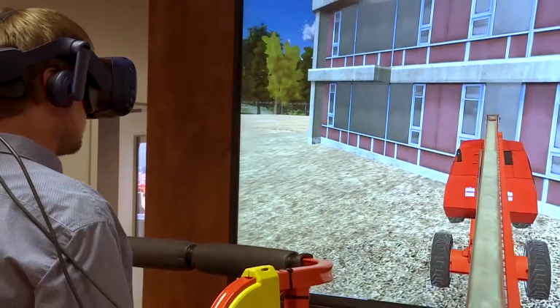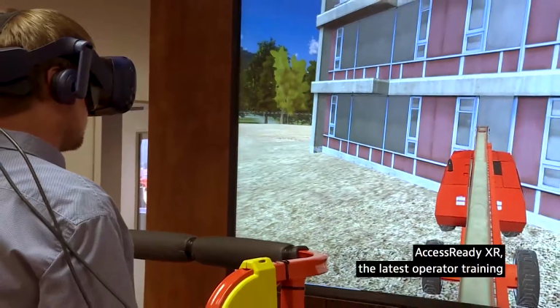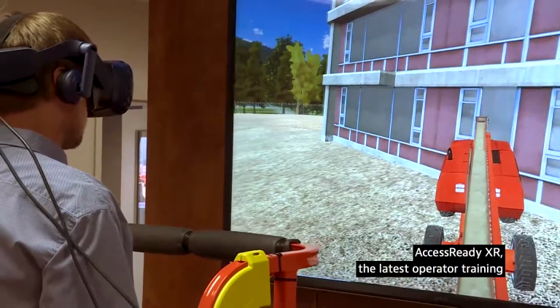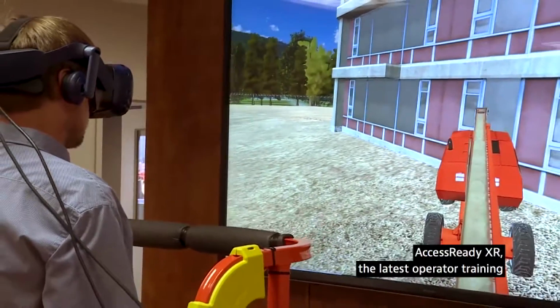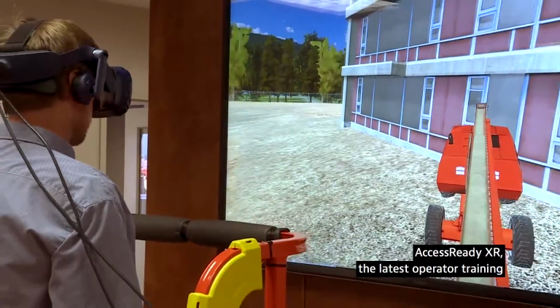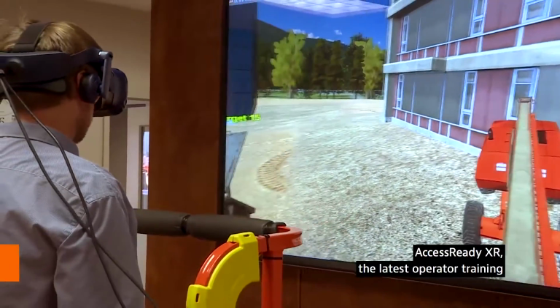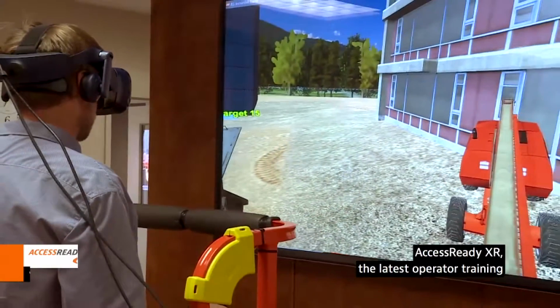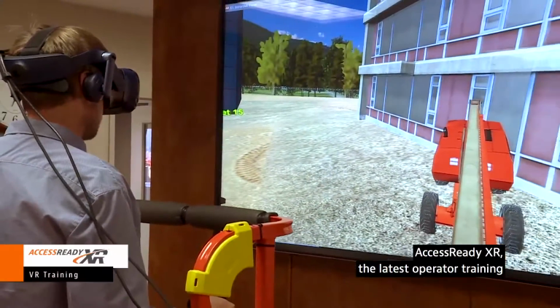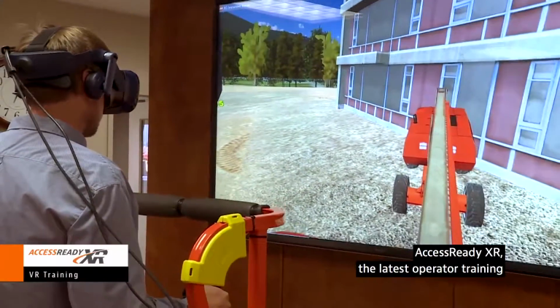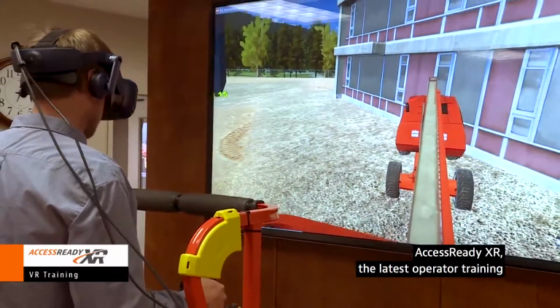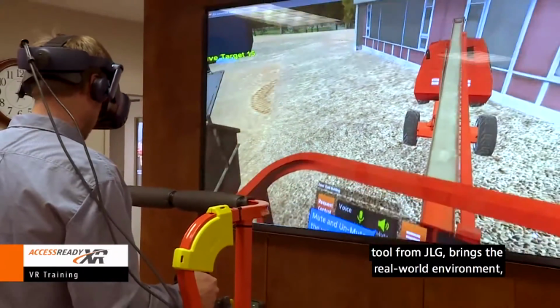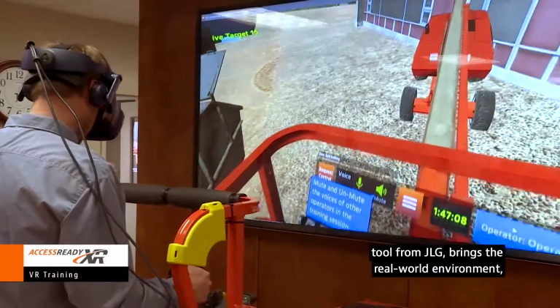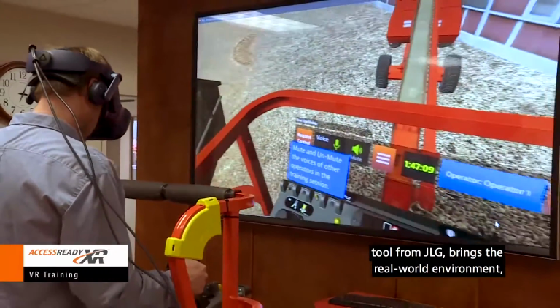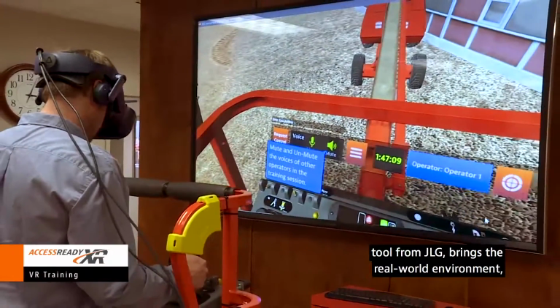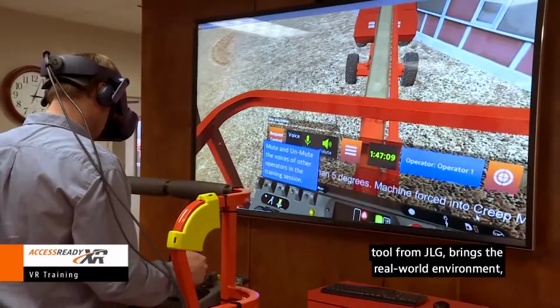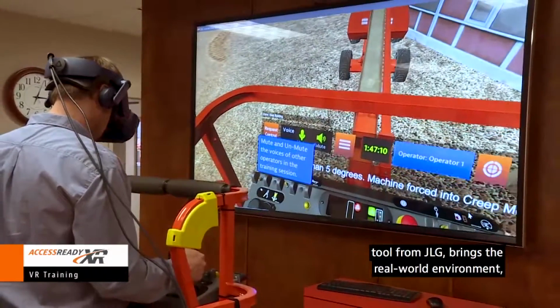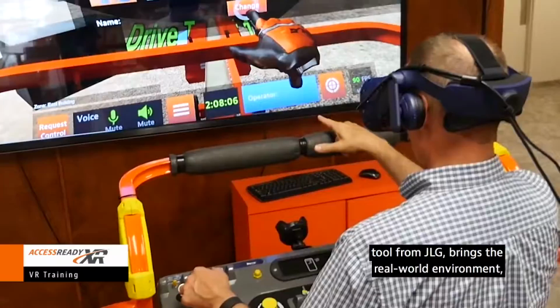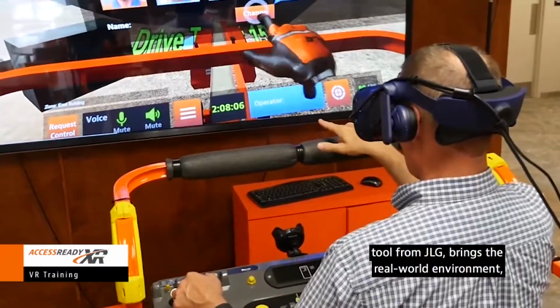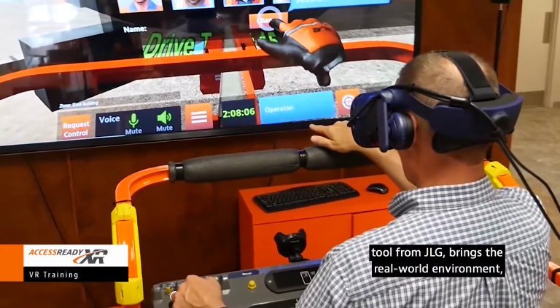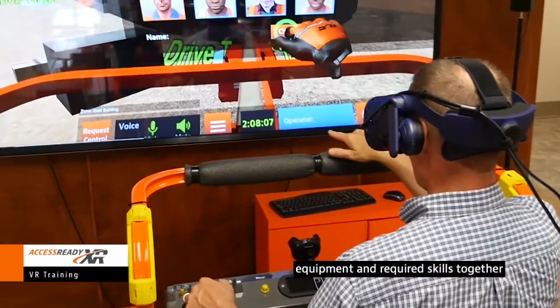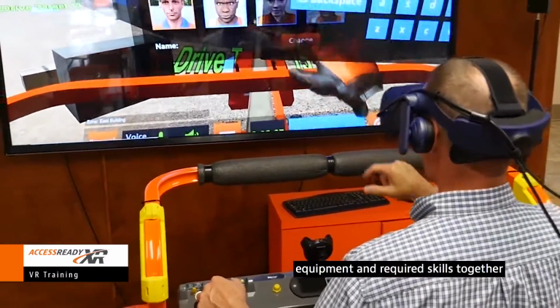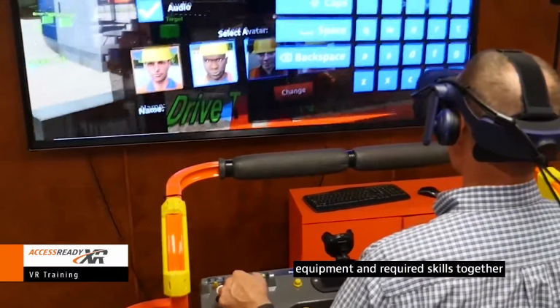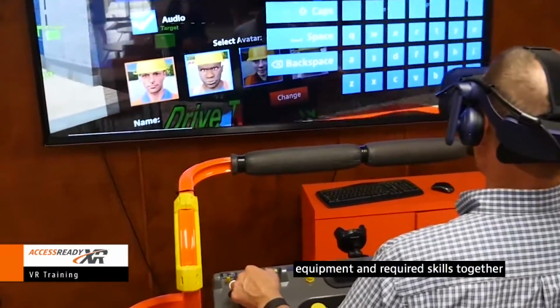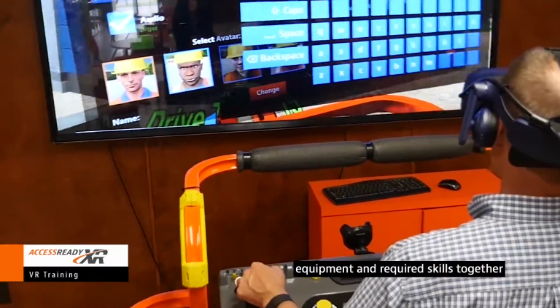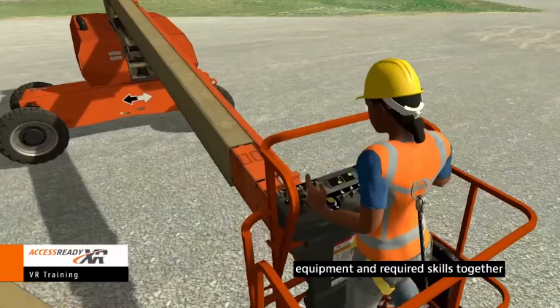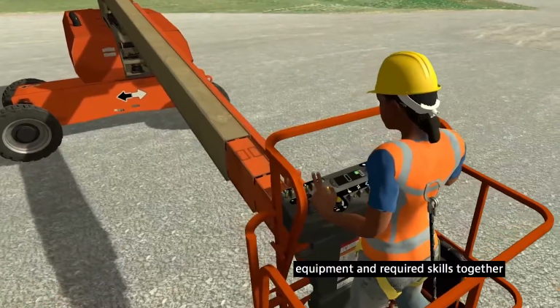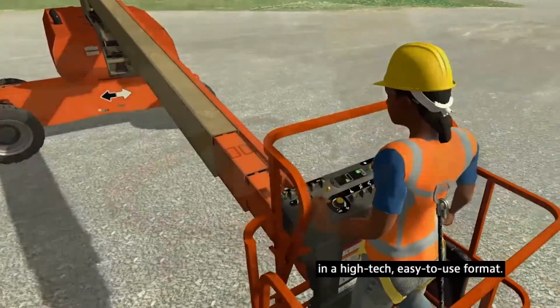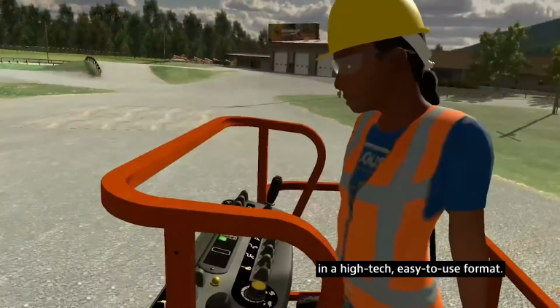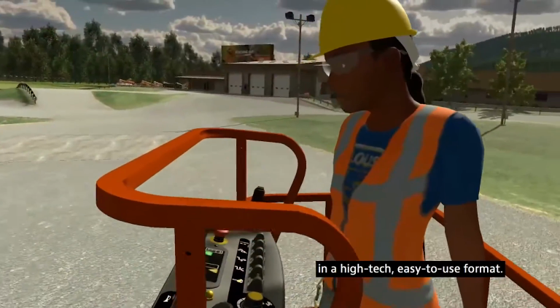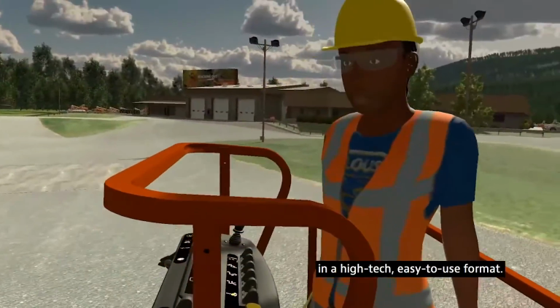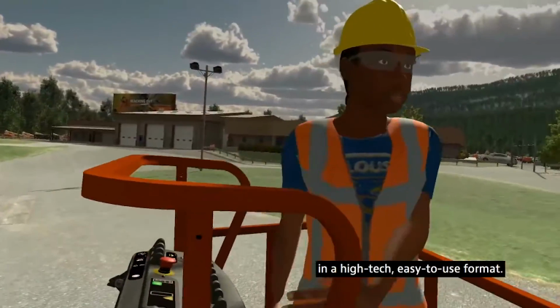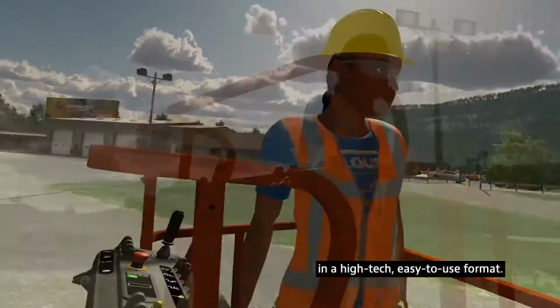AccessReady XR, the latest operator training tool from JLG, brings a real world environment, equipment, and required skills together in a high-tech, easy-to-use format.